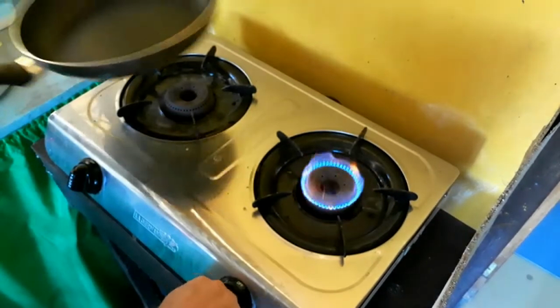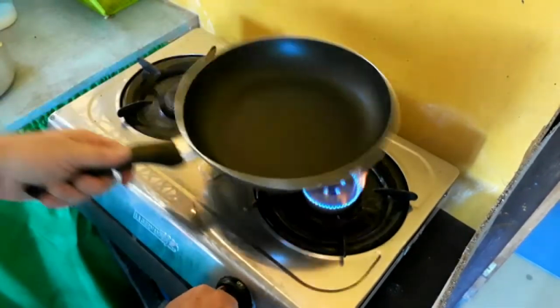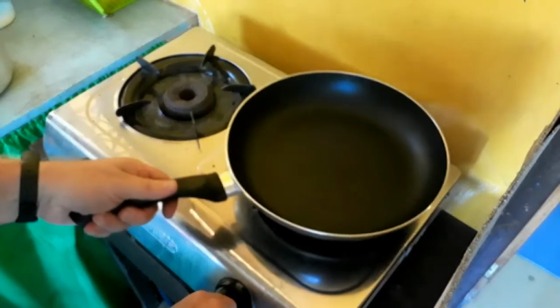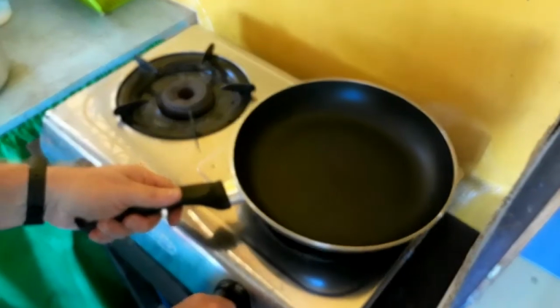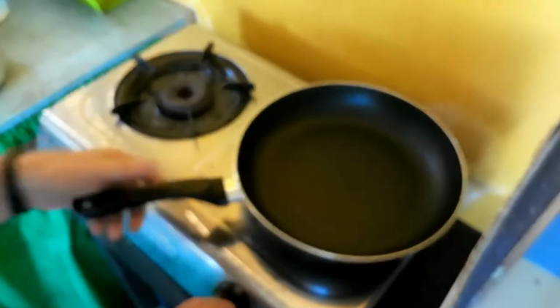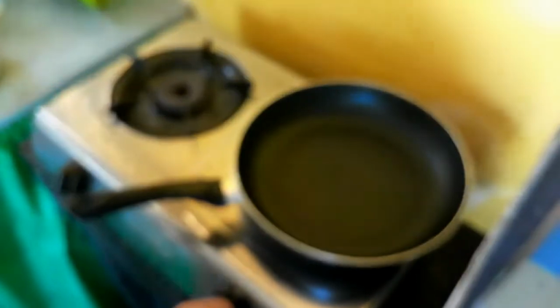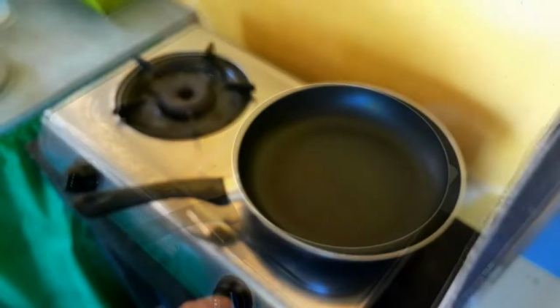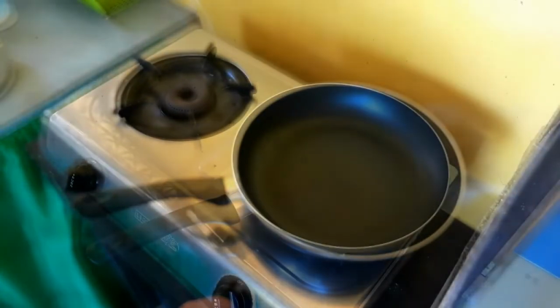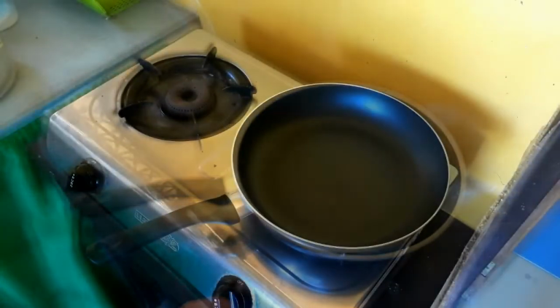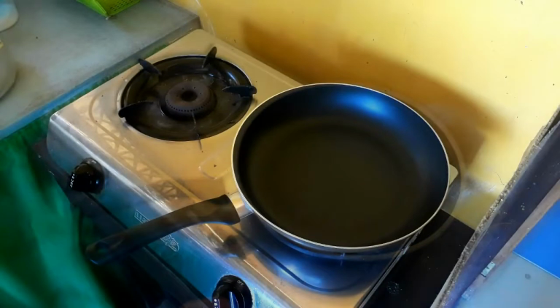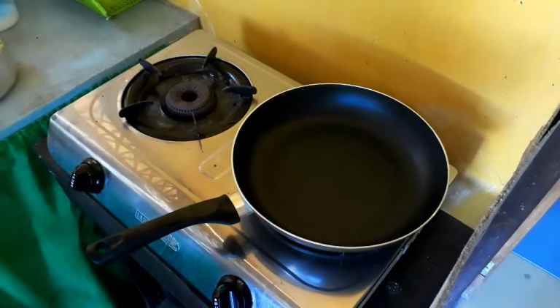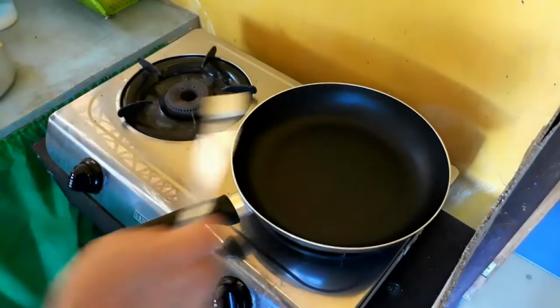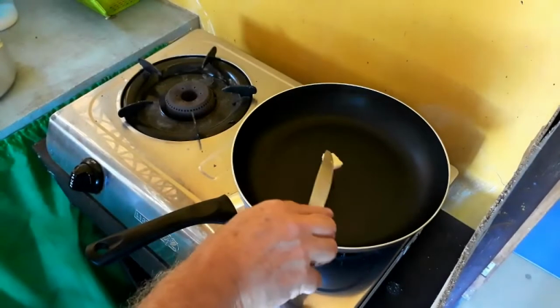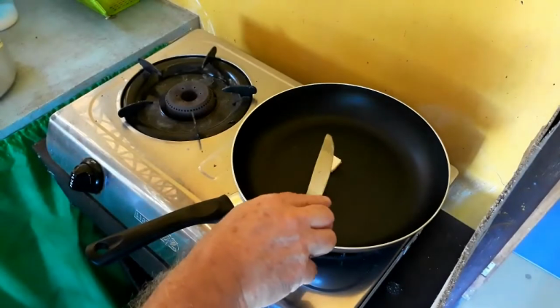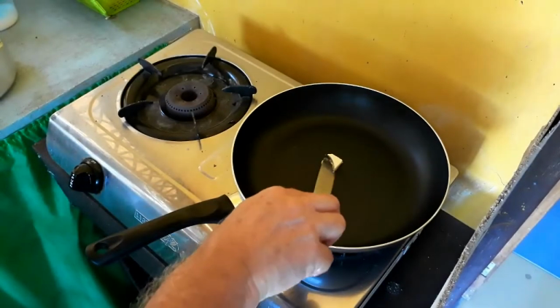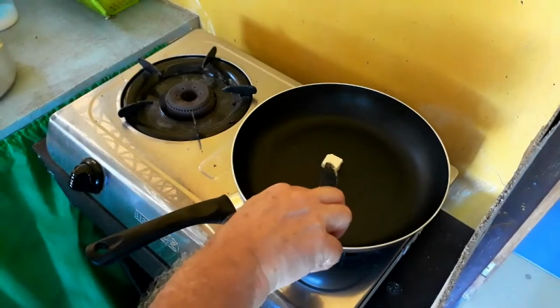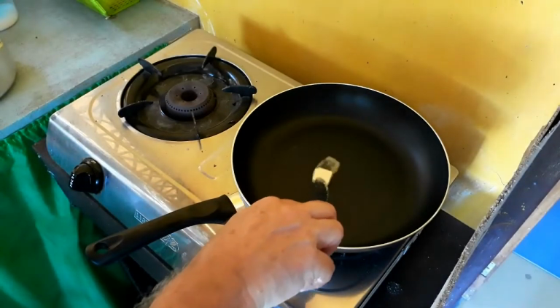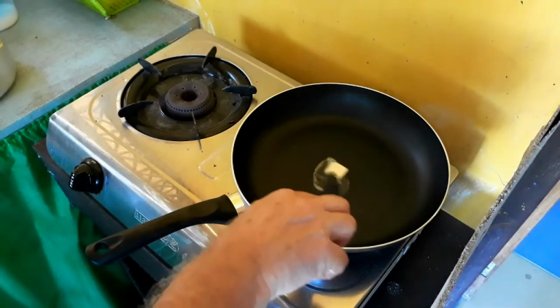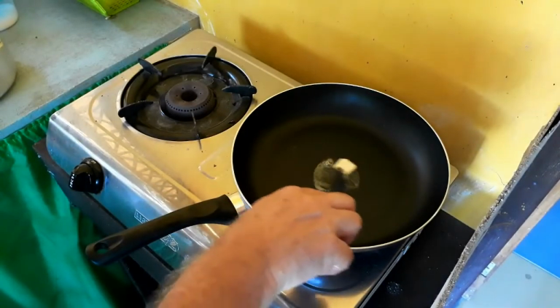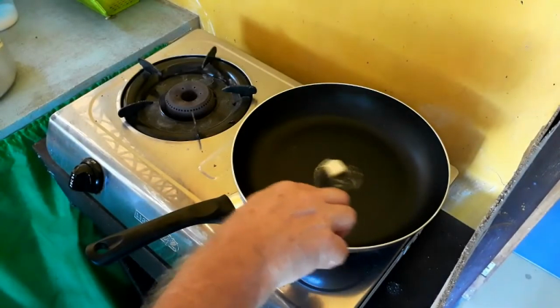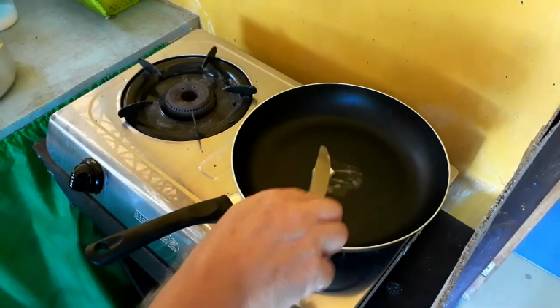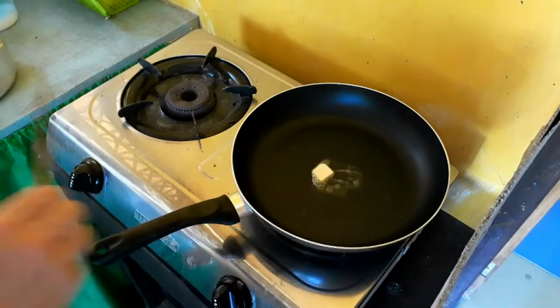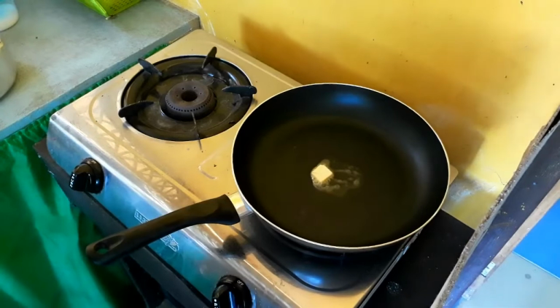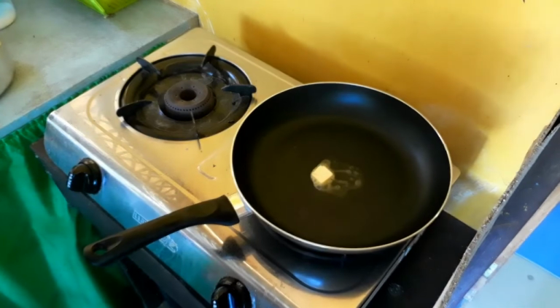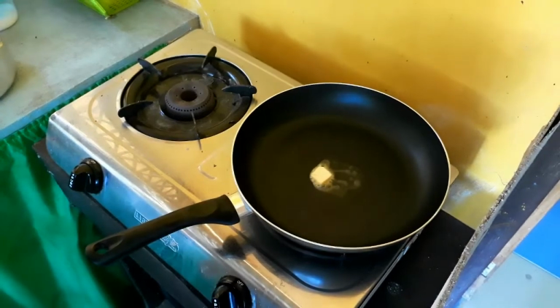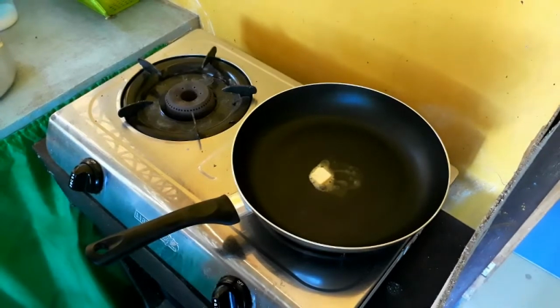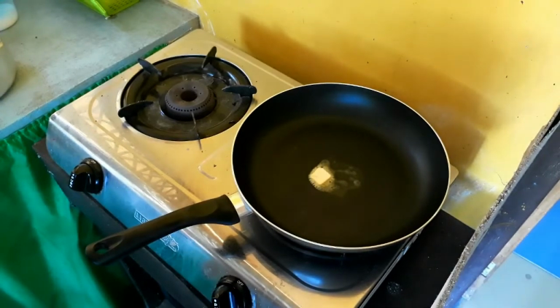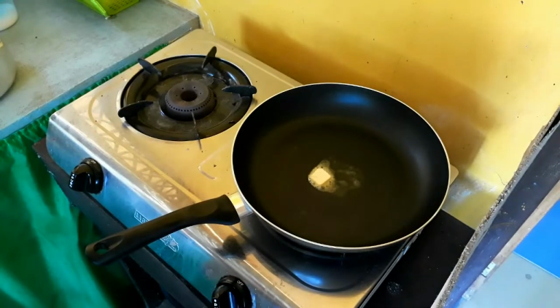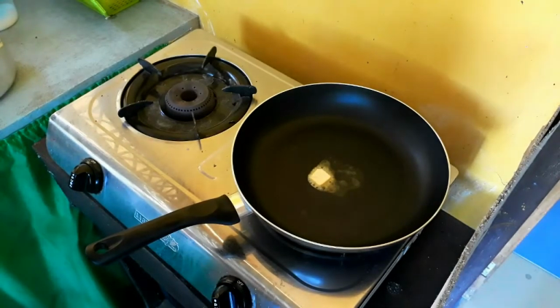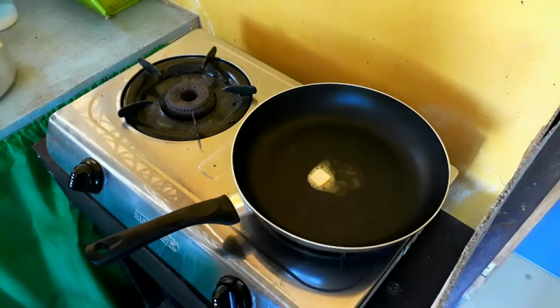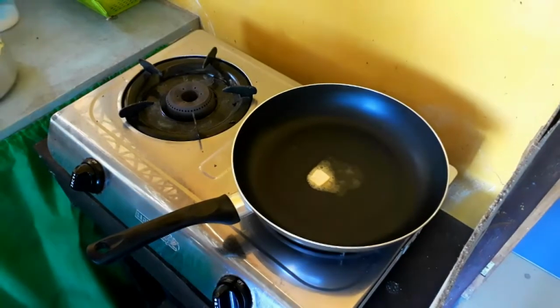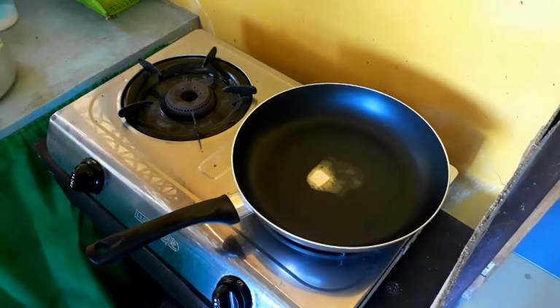We're just going to put in a dollop of butter for each one. As I was heating up the pan I realized it's a large pan — I can do two at once. Since I only wanted two anyway, I may as well cook them at the same time.